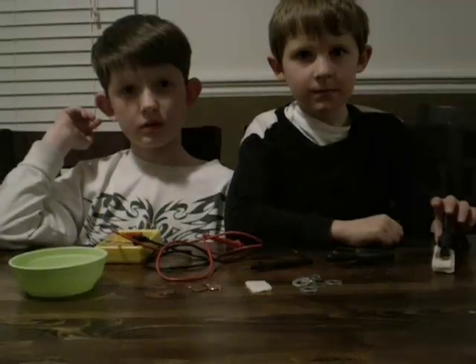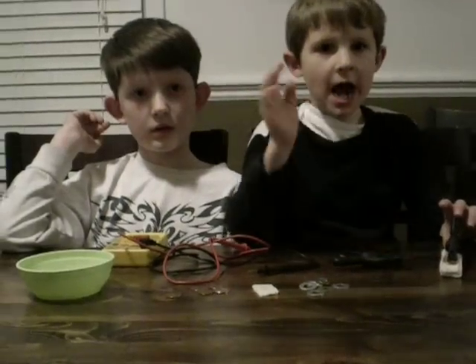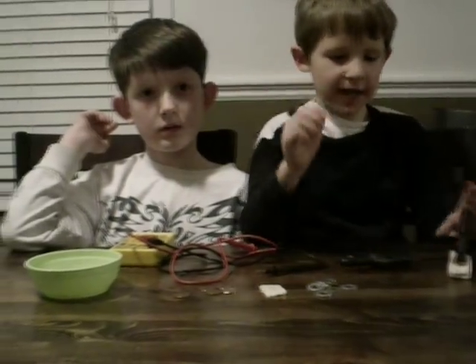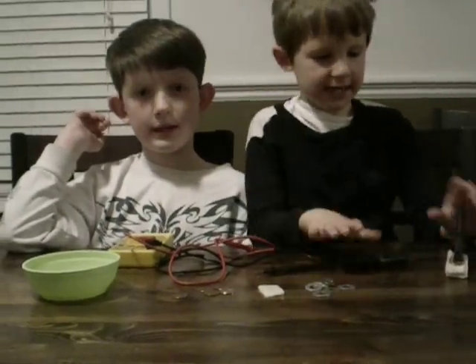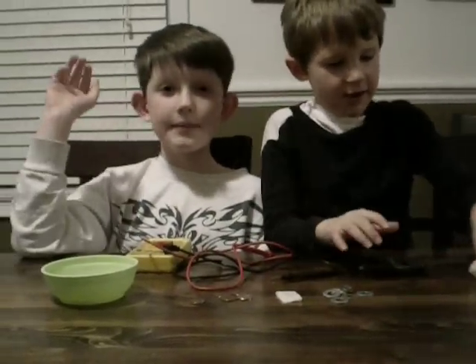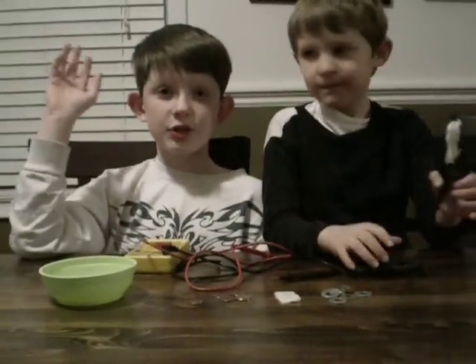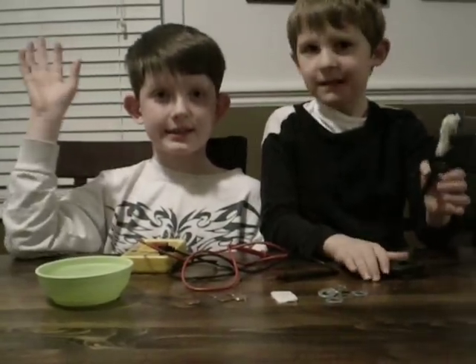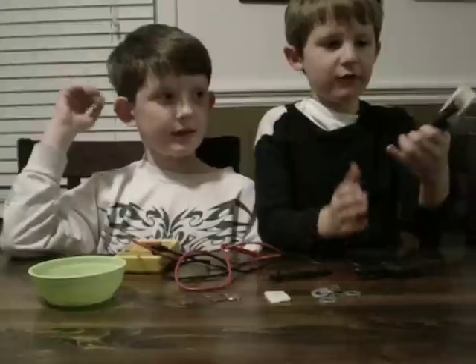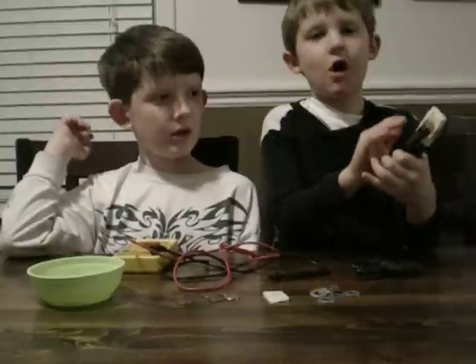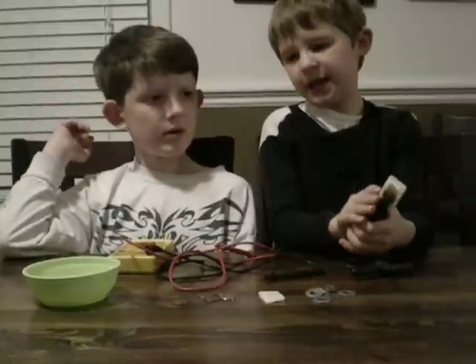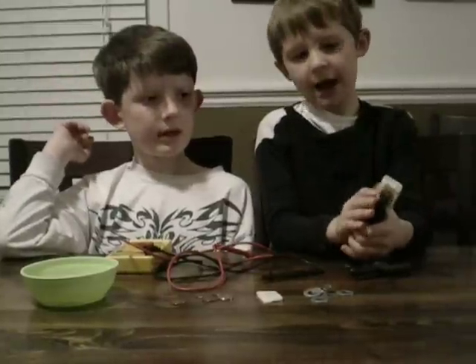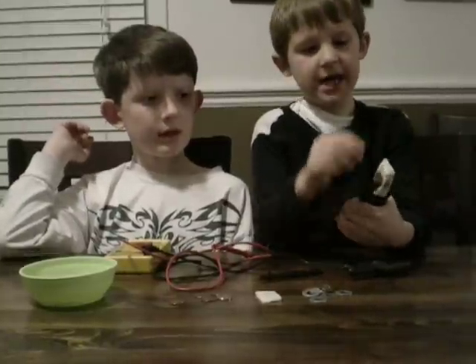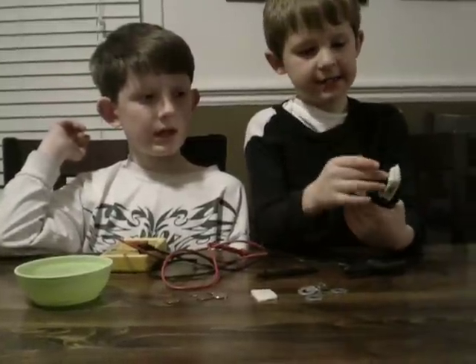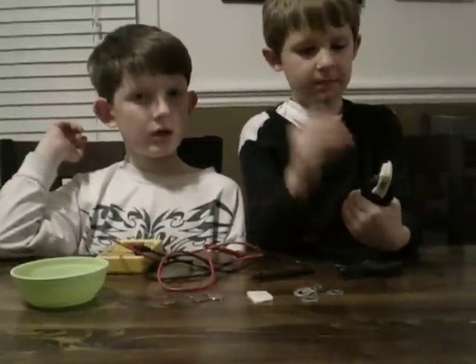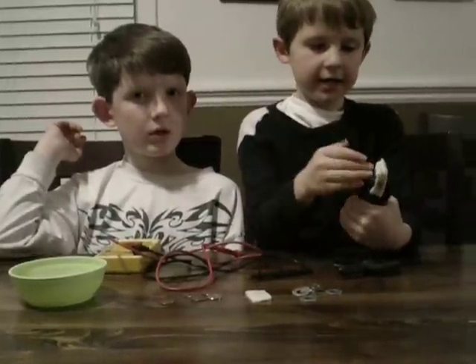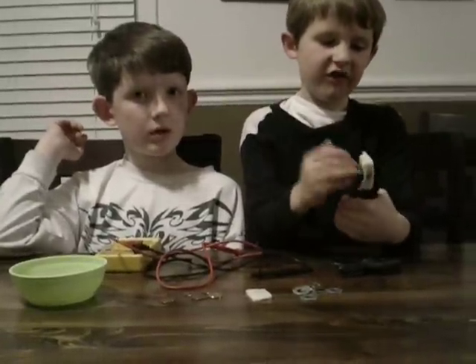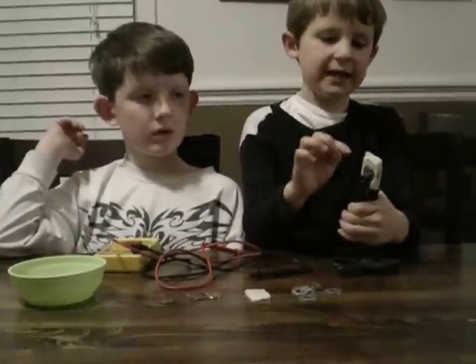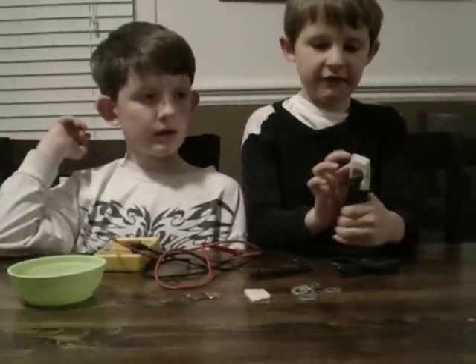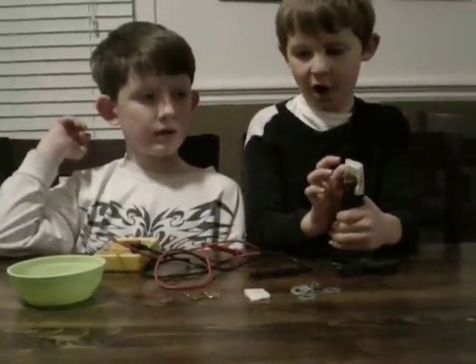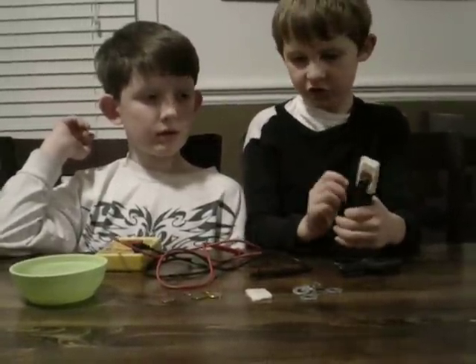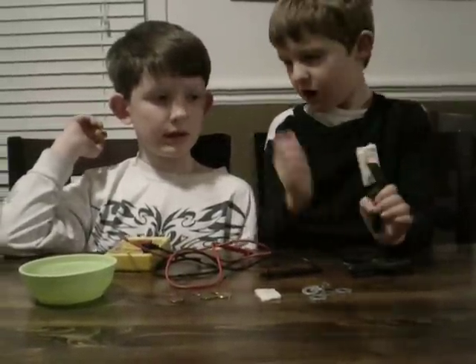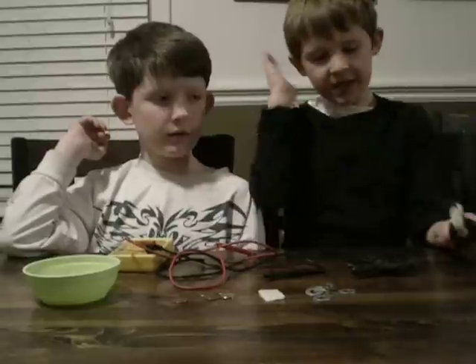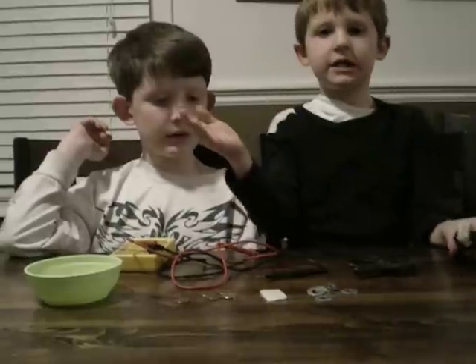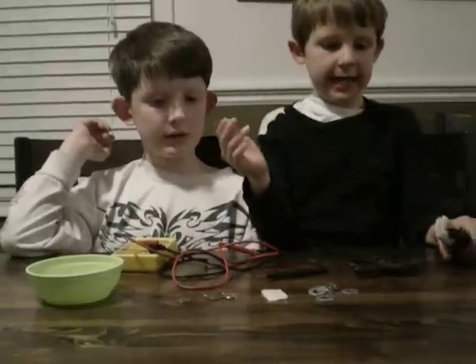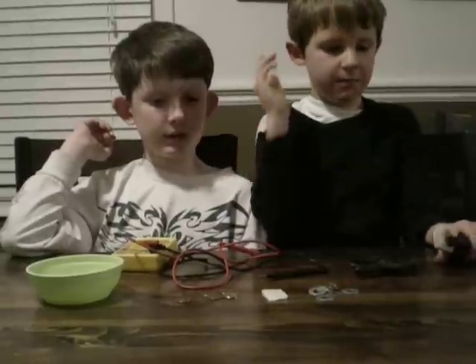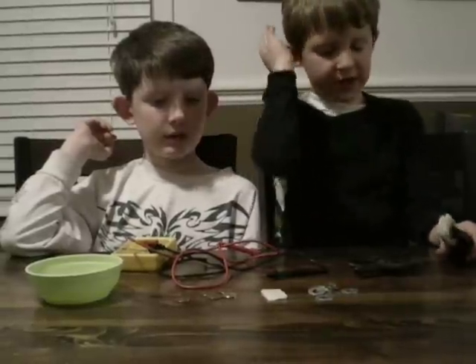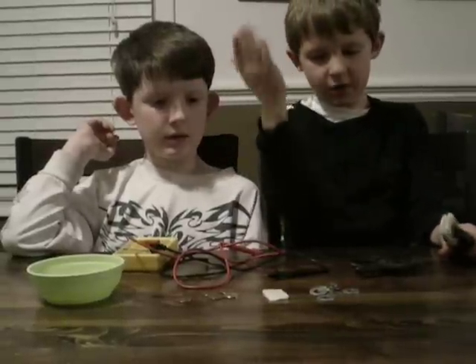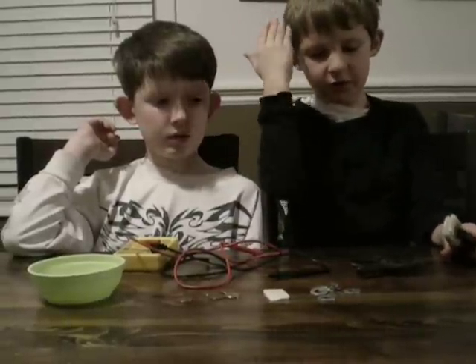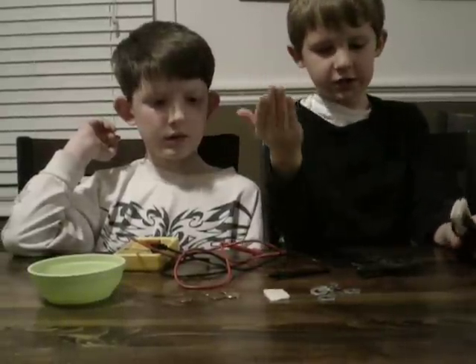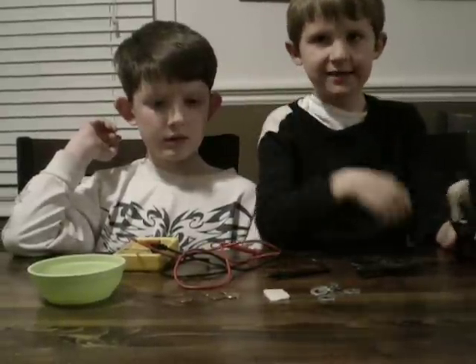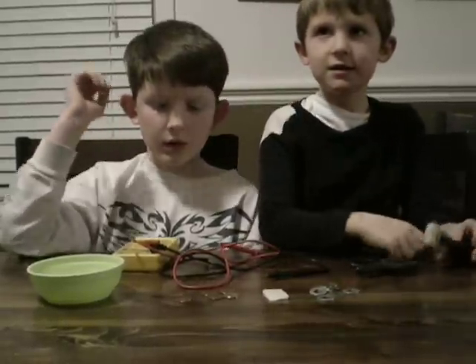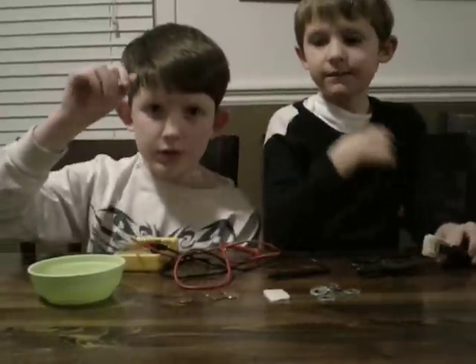Hi, I'm ScienceKids. And I'm SuperScienceKids. And we made a homemade battery. It's with four pennies and four washers. He'll explain pretty much the rest.